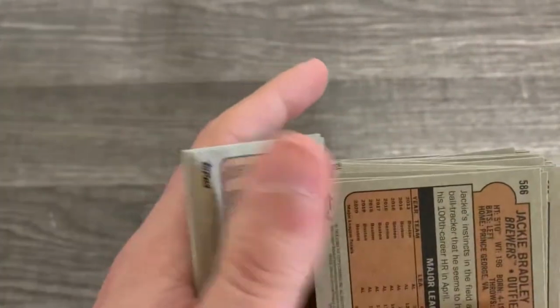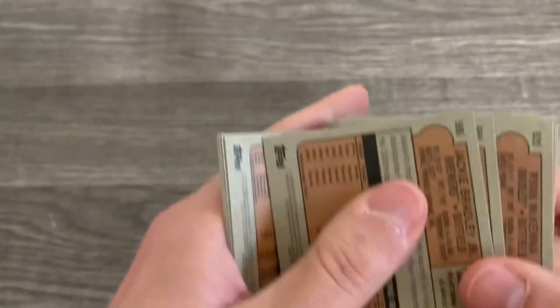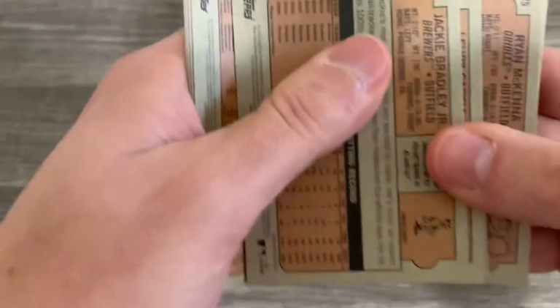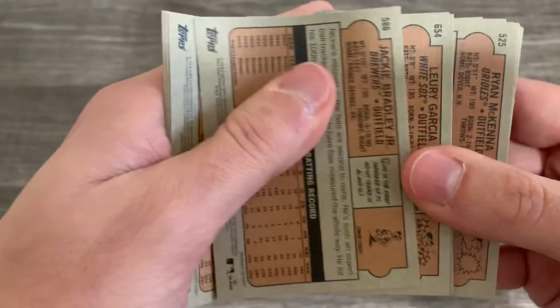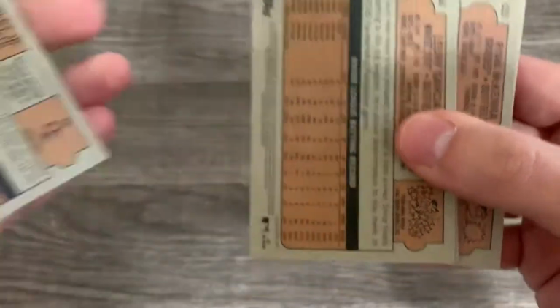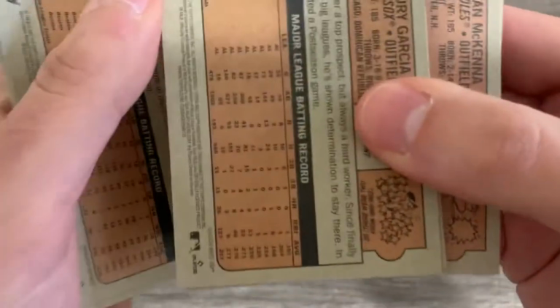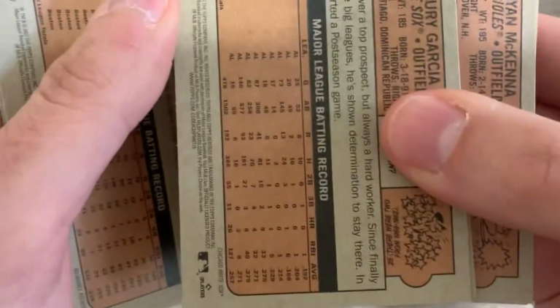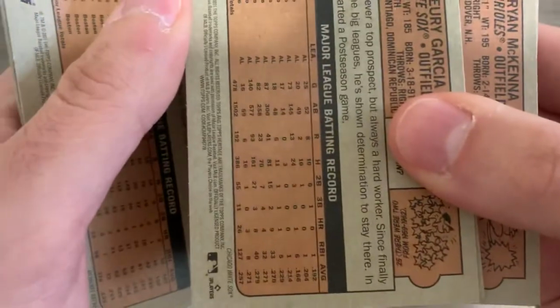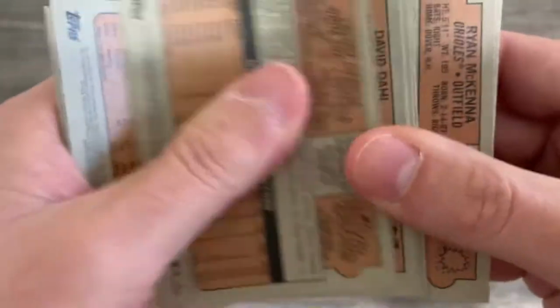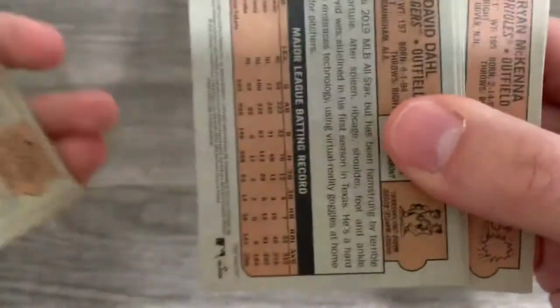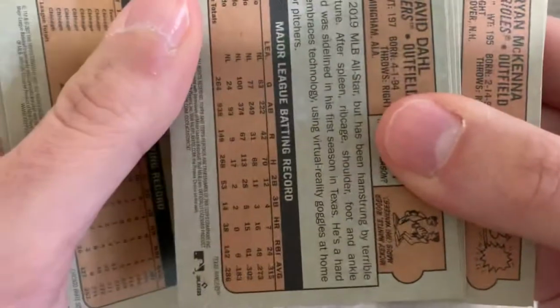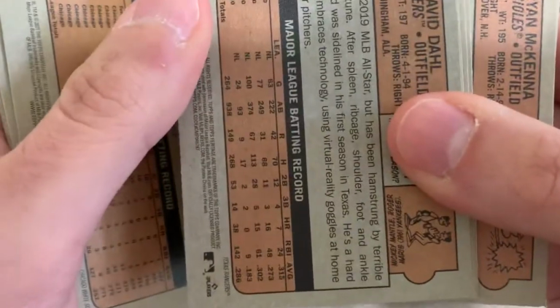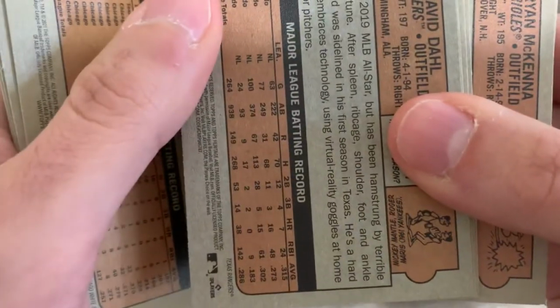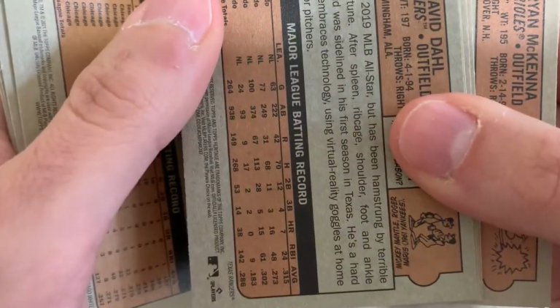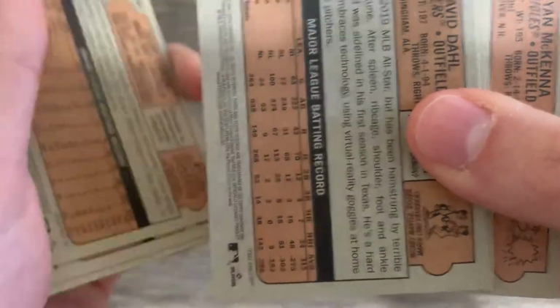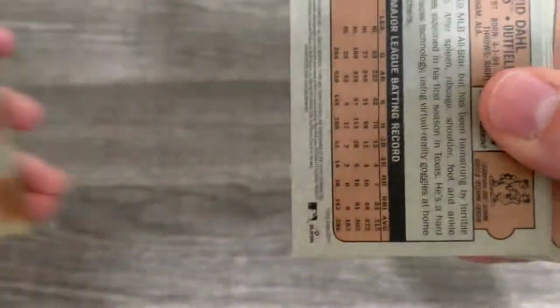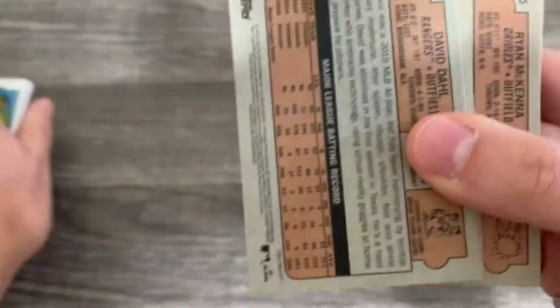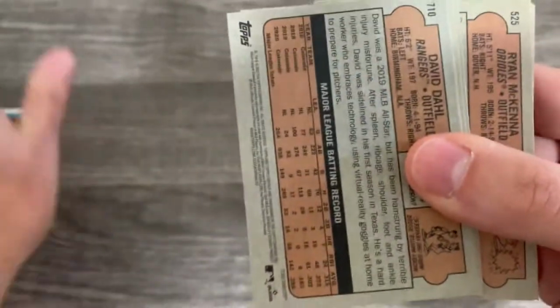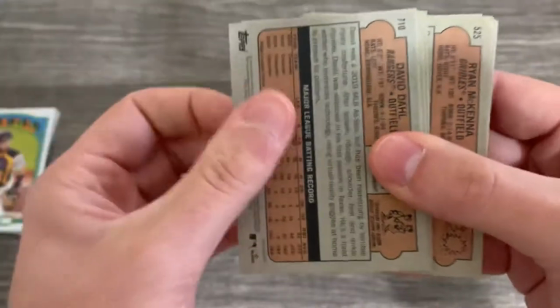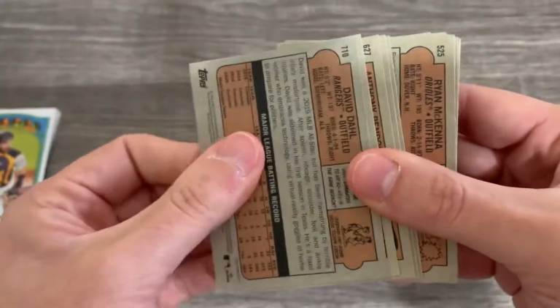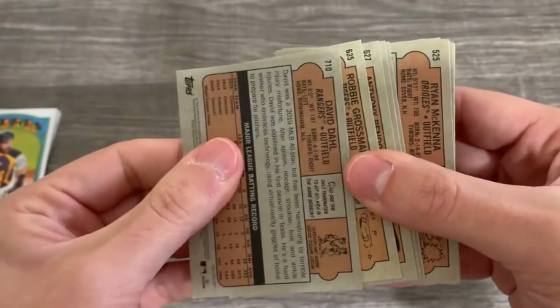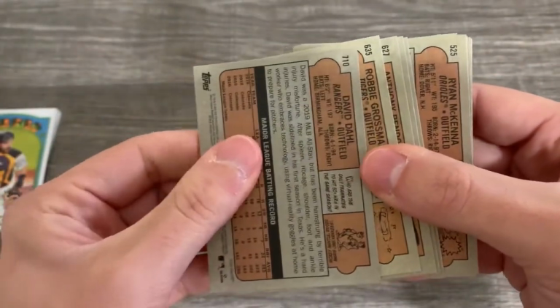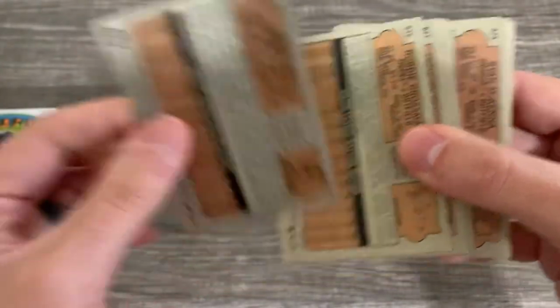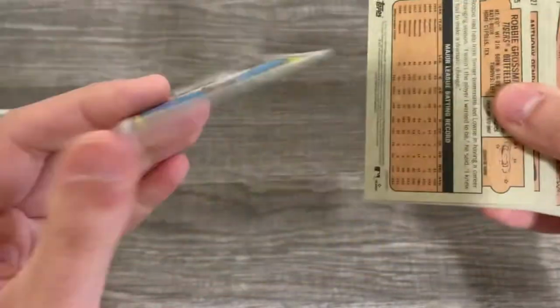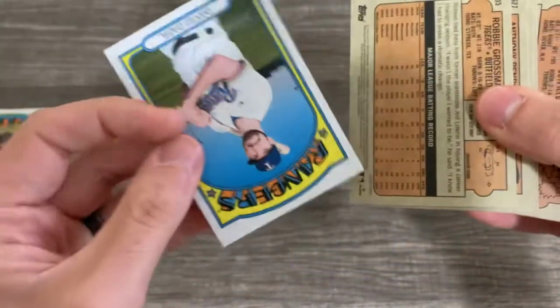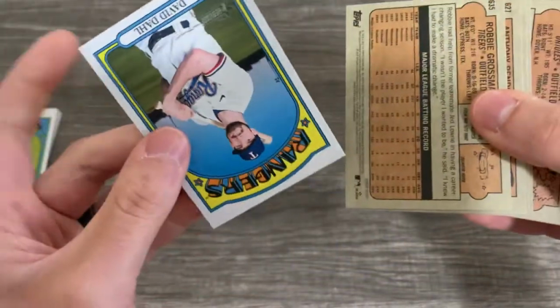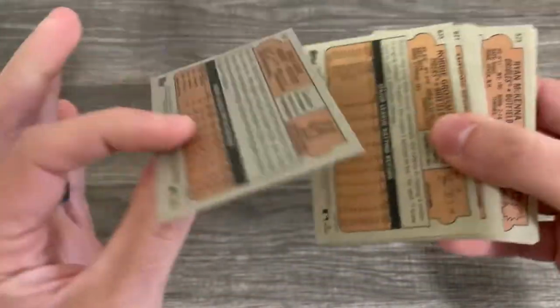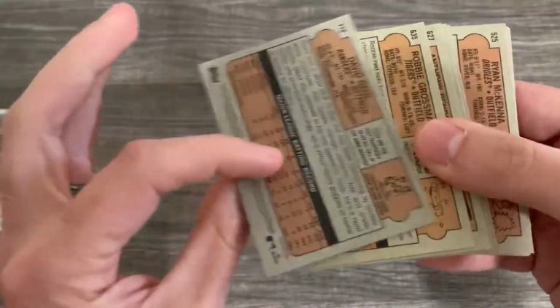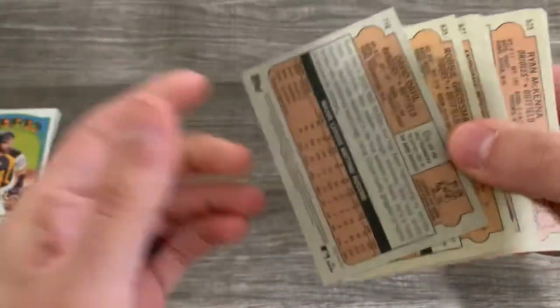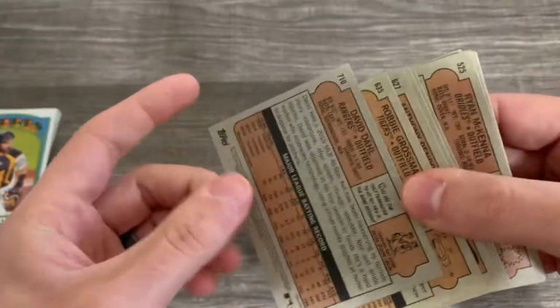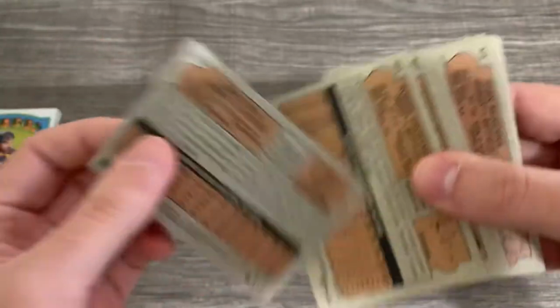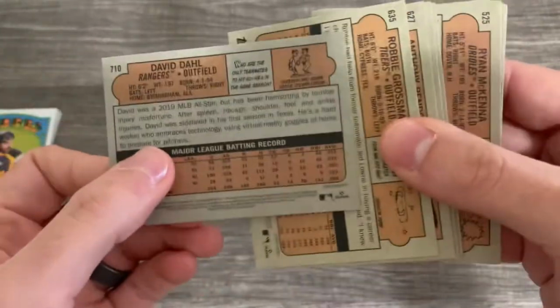79... 79... 87. So who do we have here? David Dahl with the short print — yay!